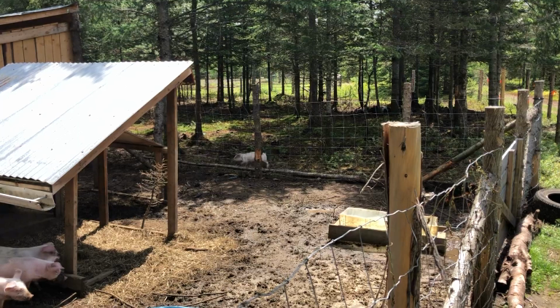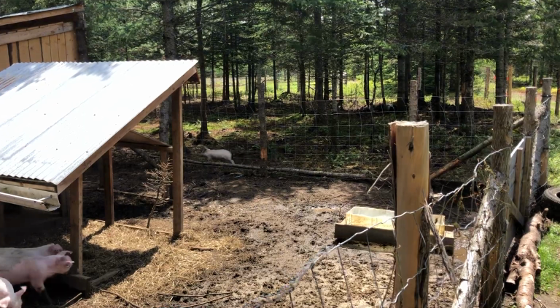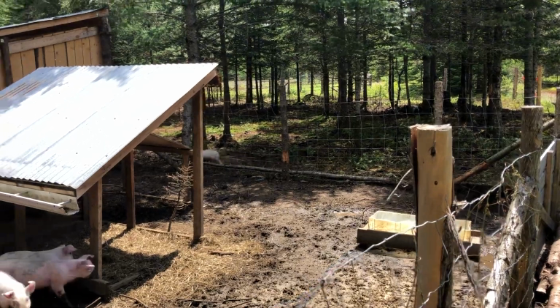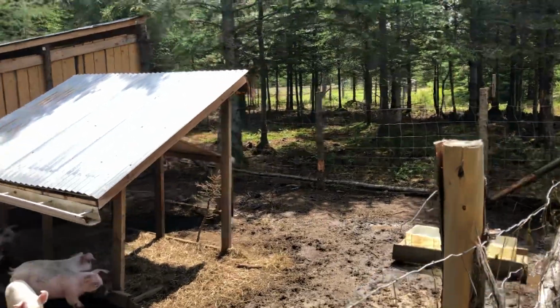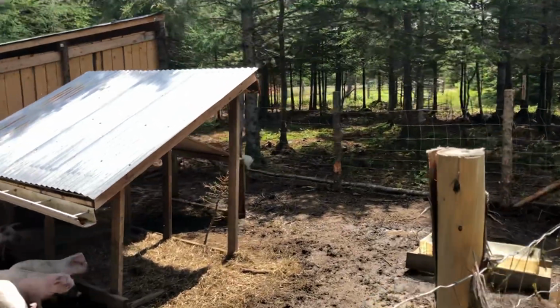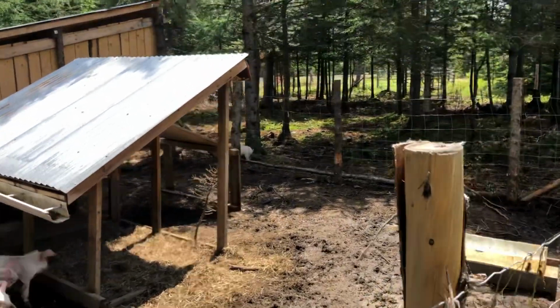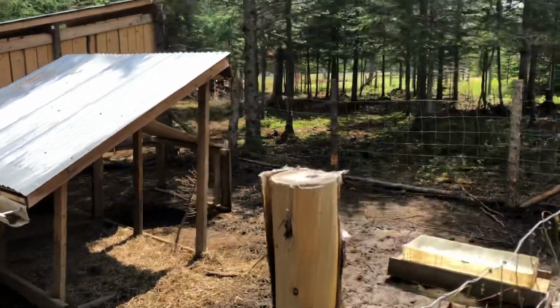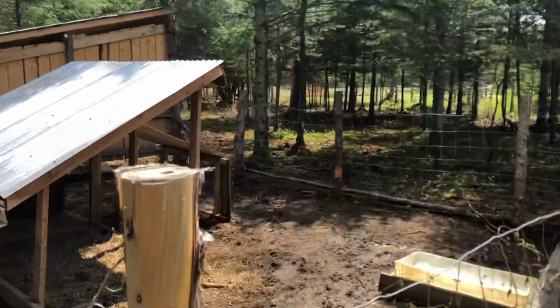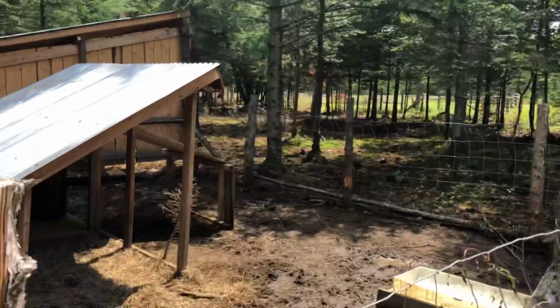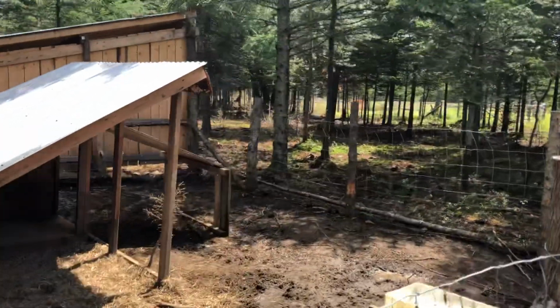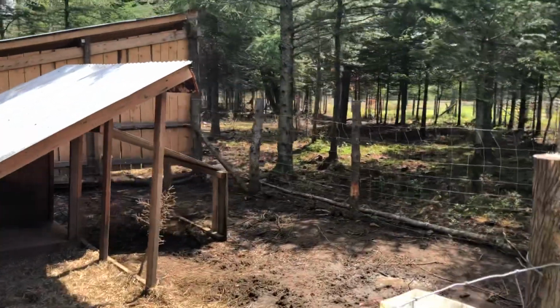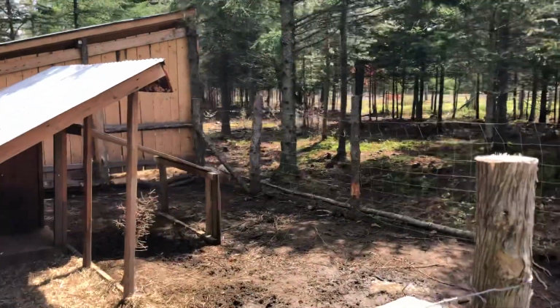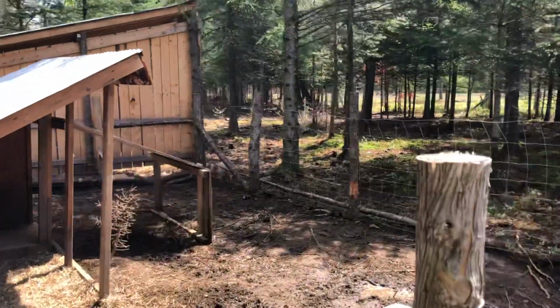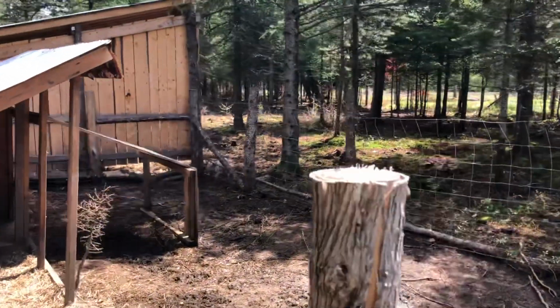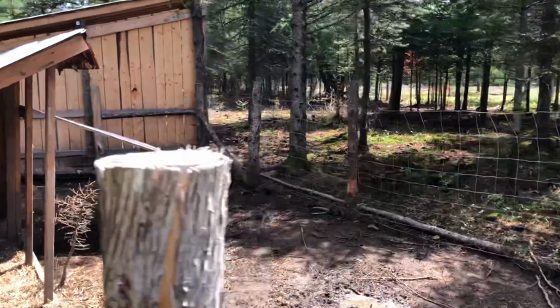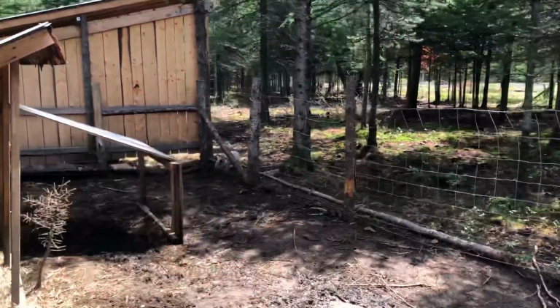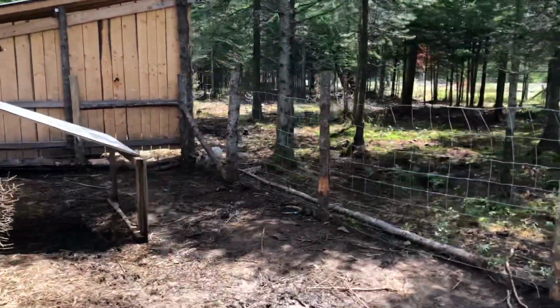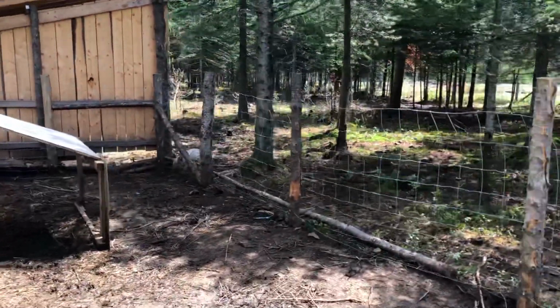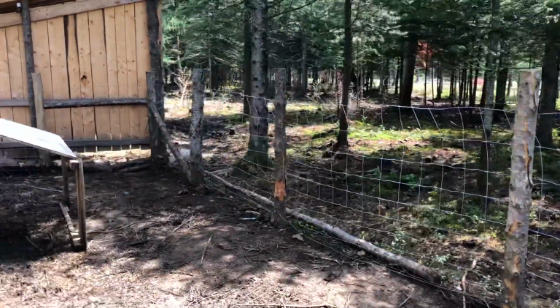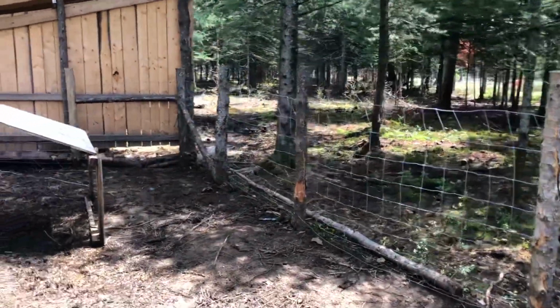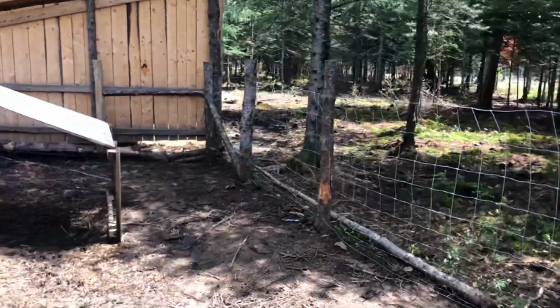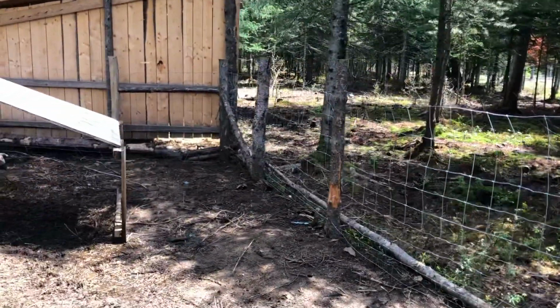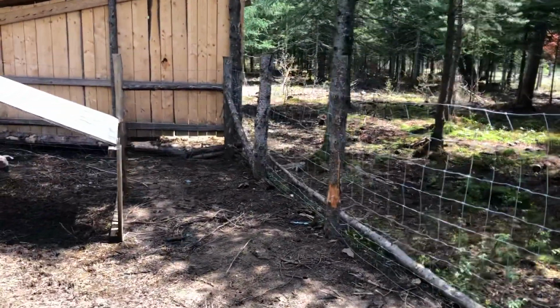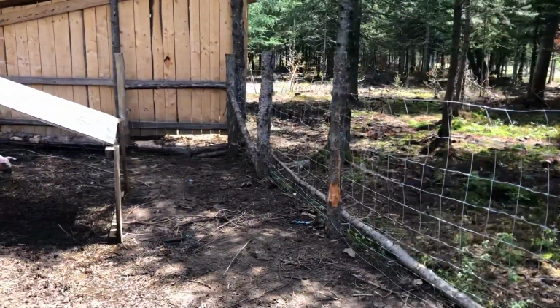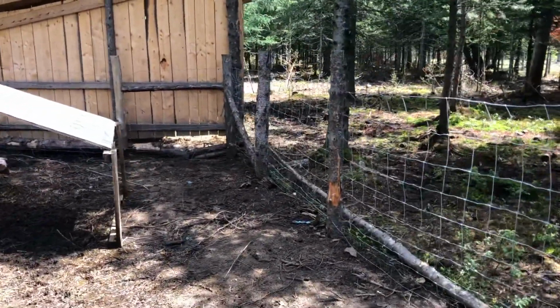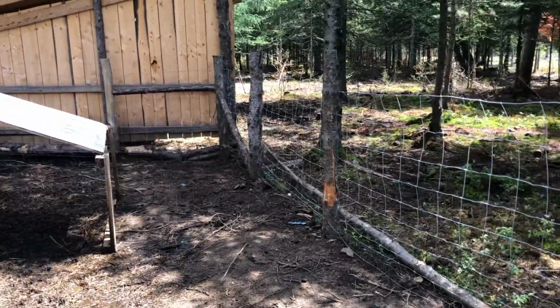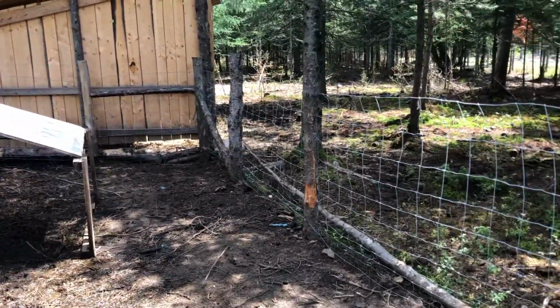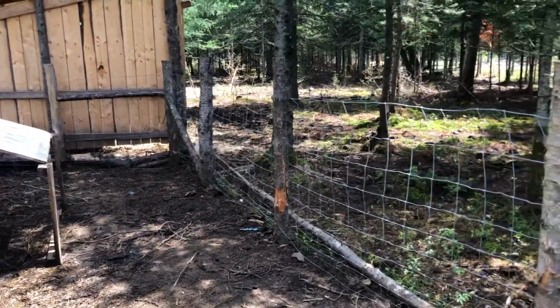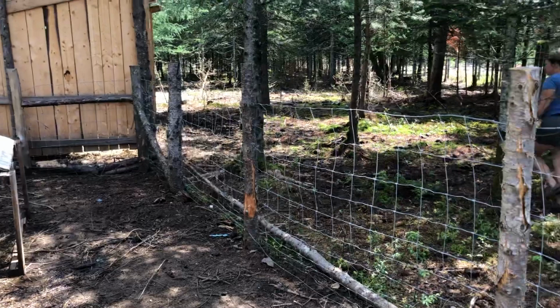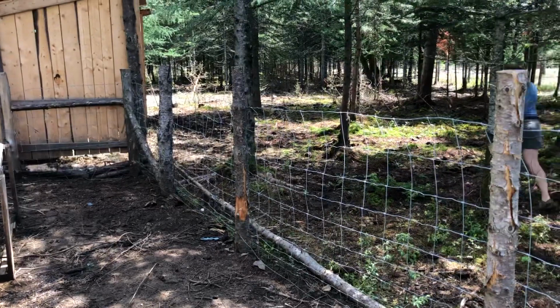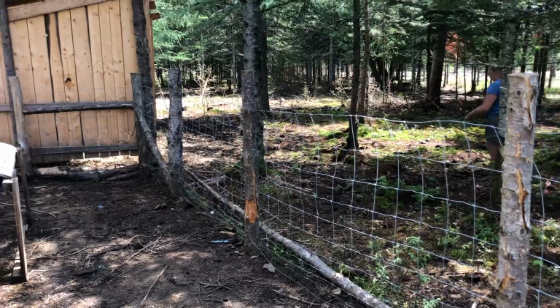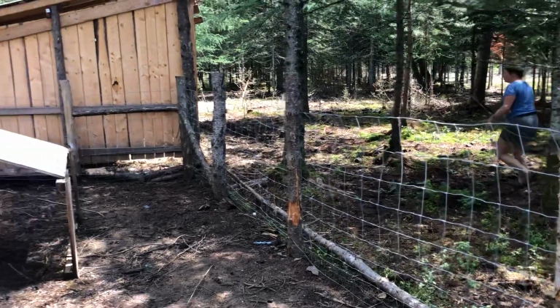We just rescued one pig that had his head stuck in the page wire, and now we're going to get another that's out again.